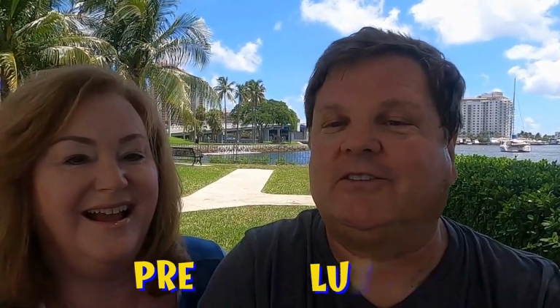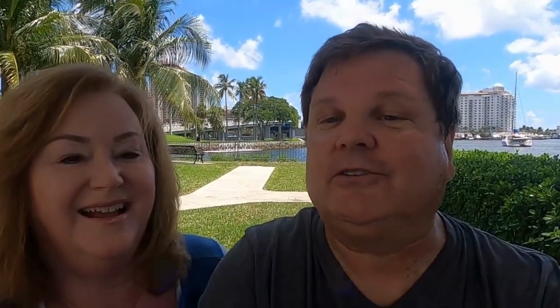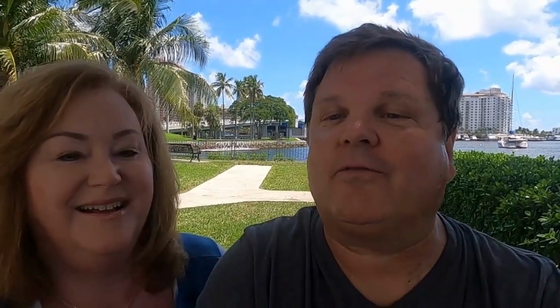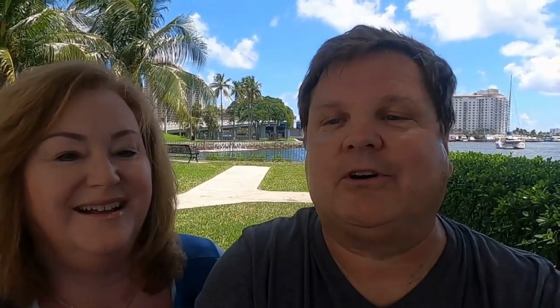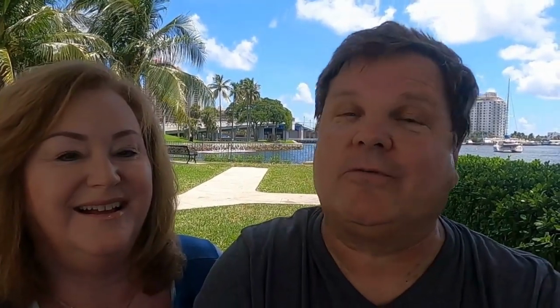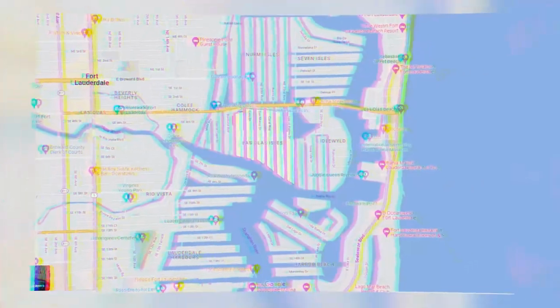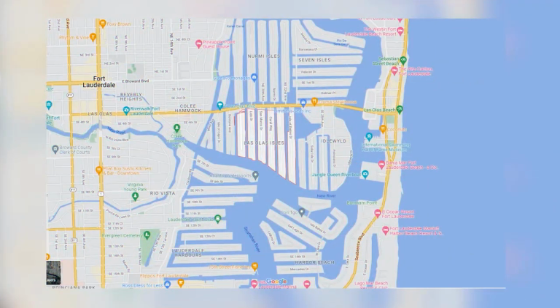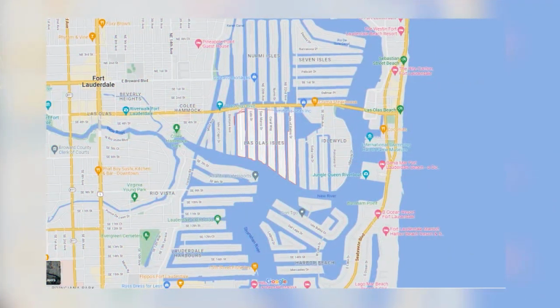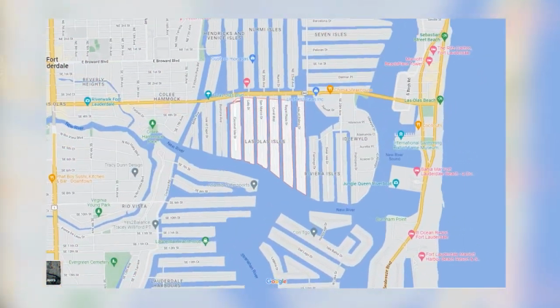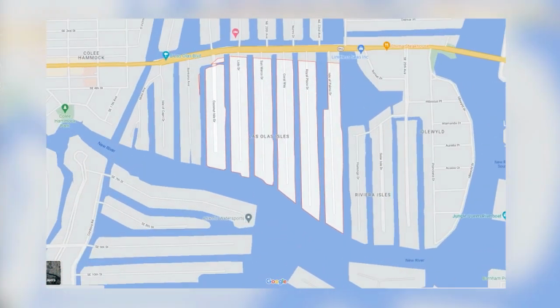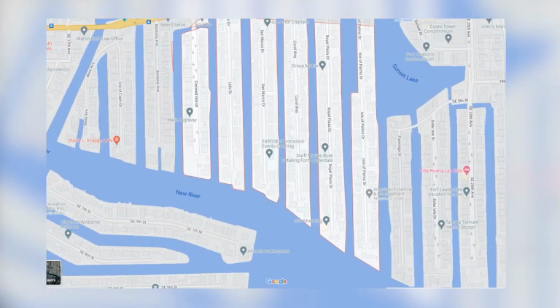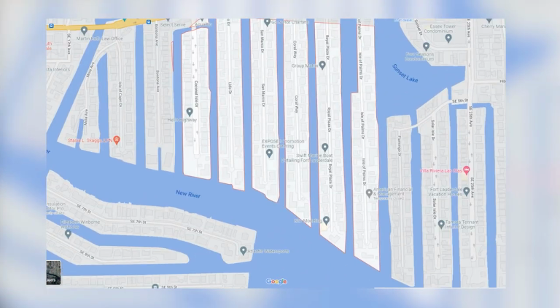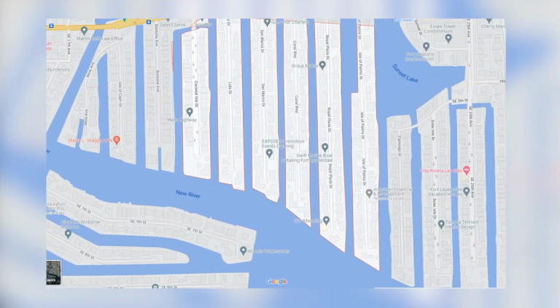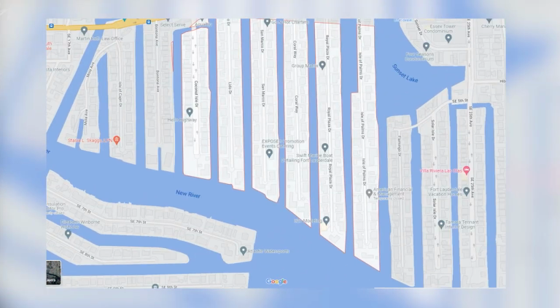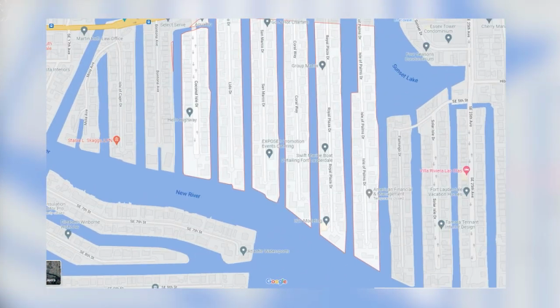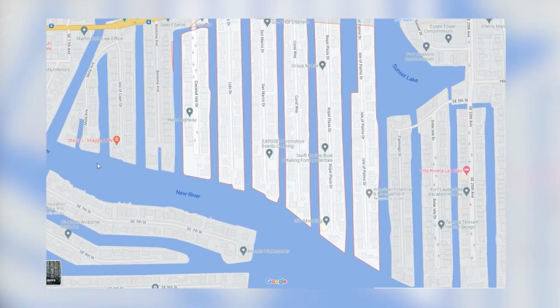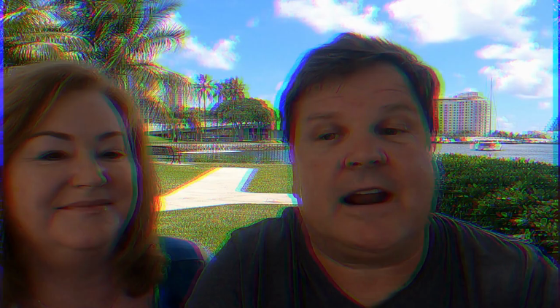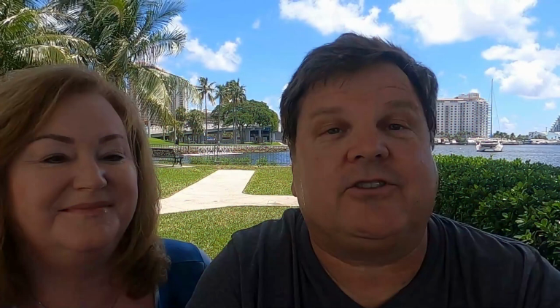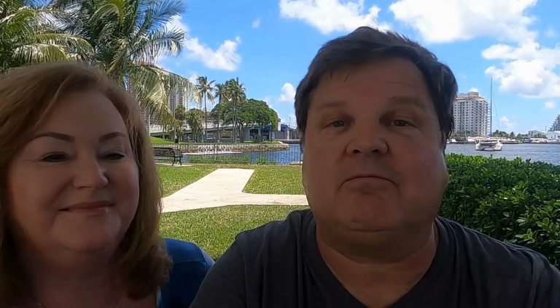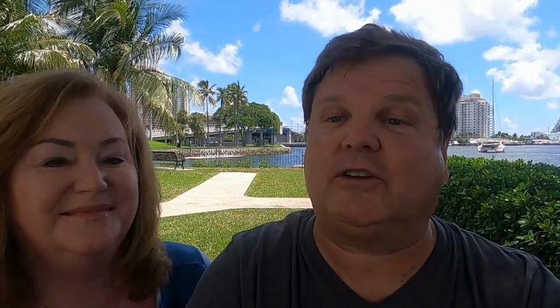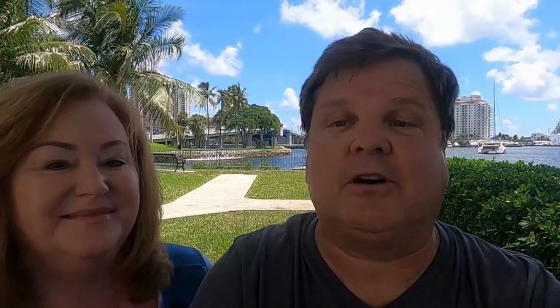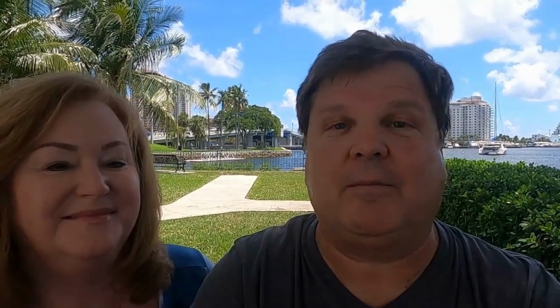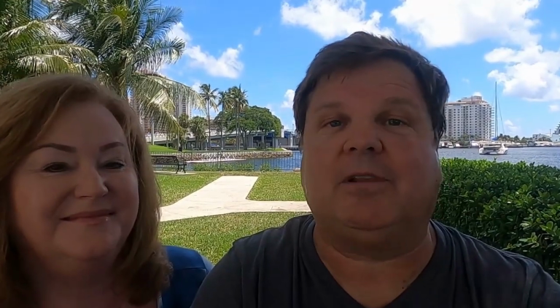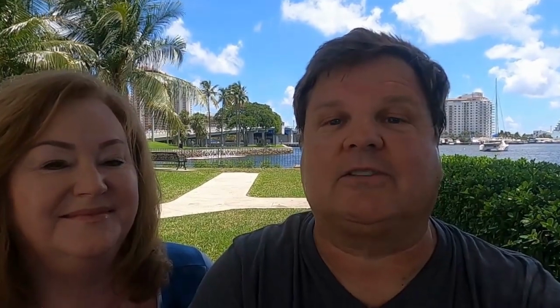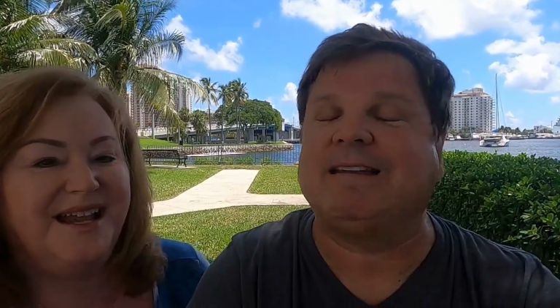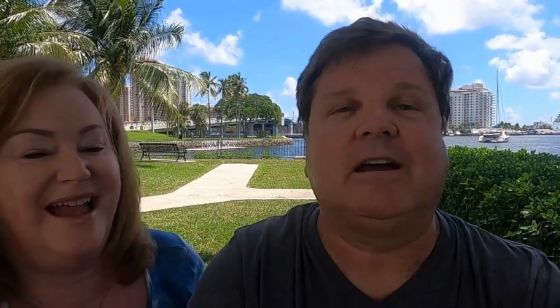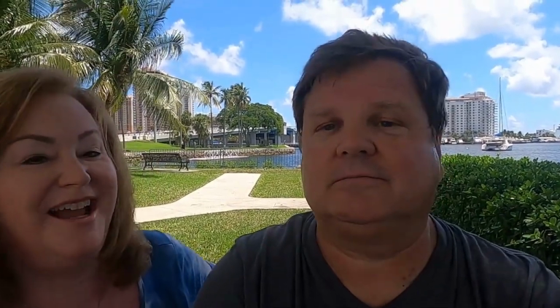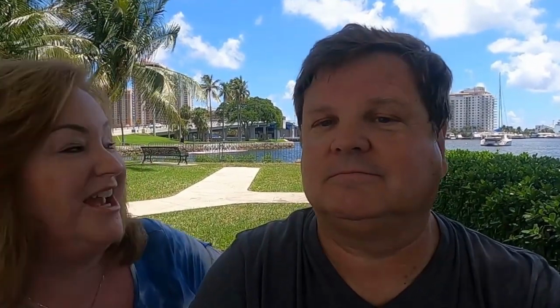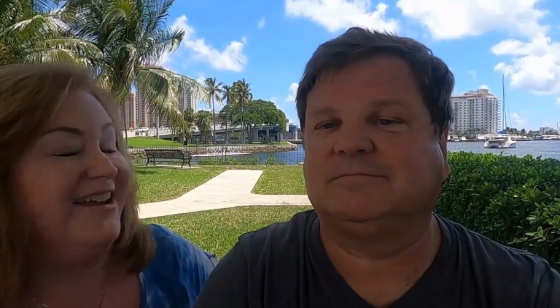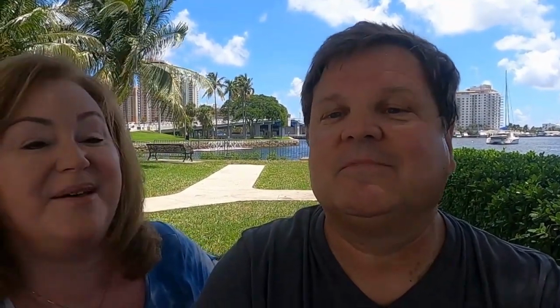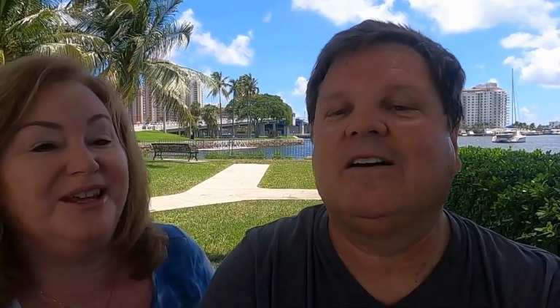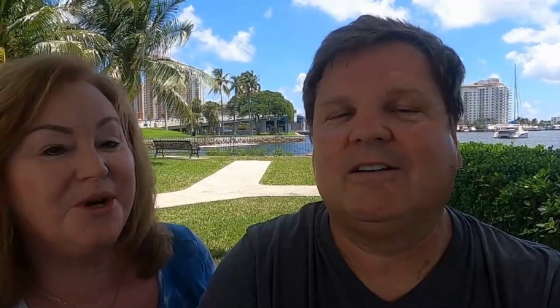This exclusive waterfront neighborhood referred to by the locals as Las Olas Isles actually consists of six smaller neighborhoods. Today we're going to check out those six neighborhoods that make up Las Olas Isles, and it is absolutely gorgeous.